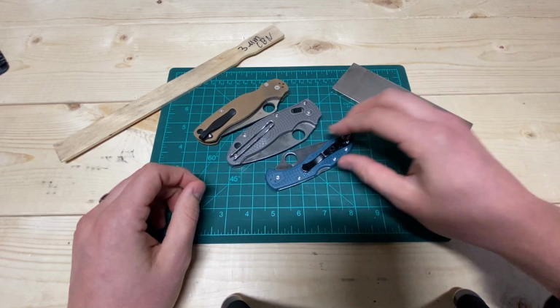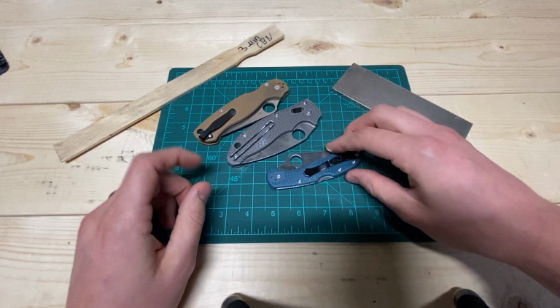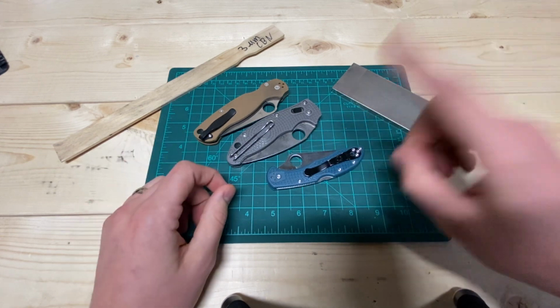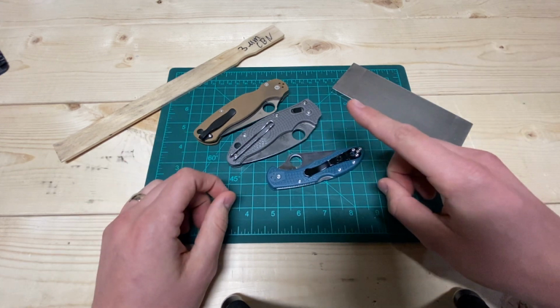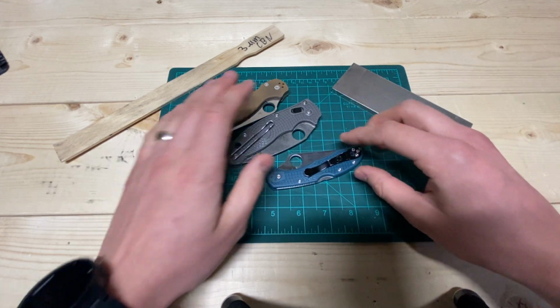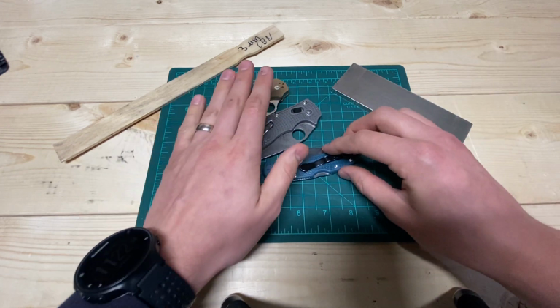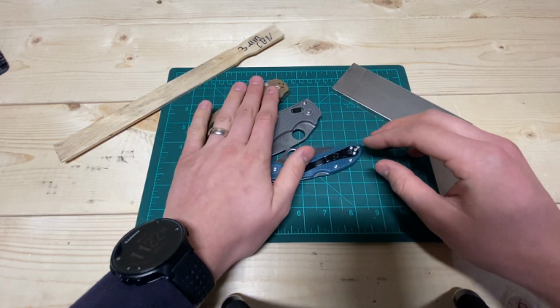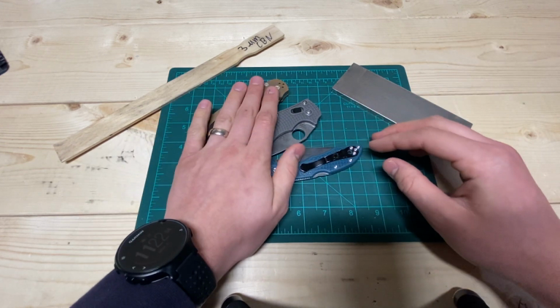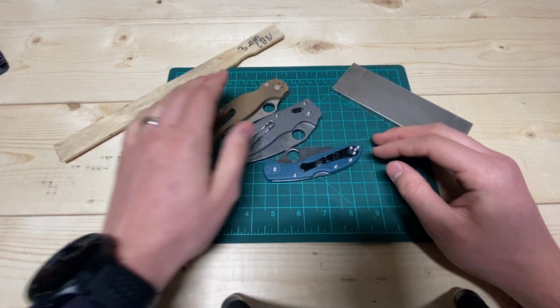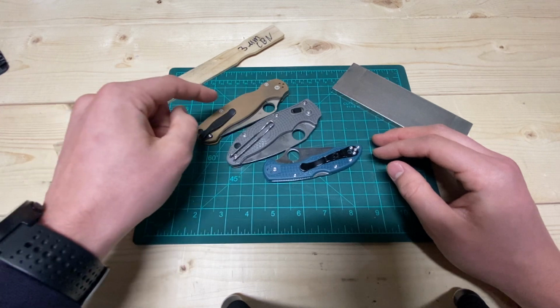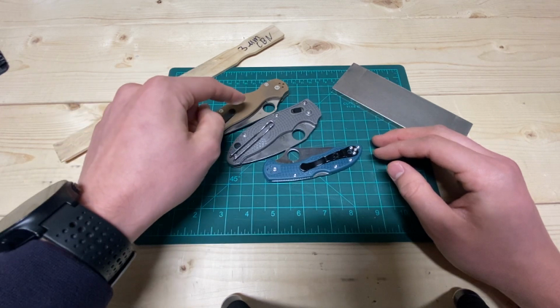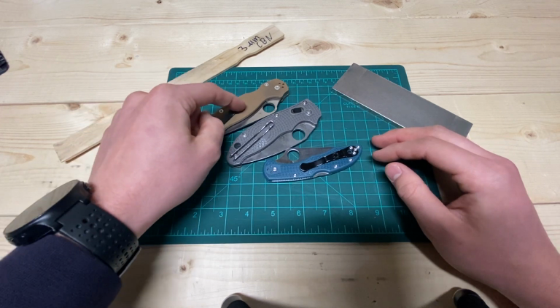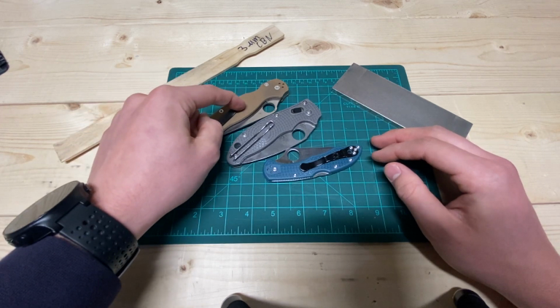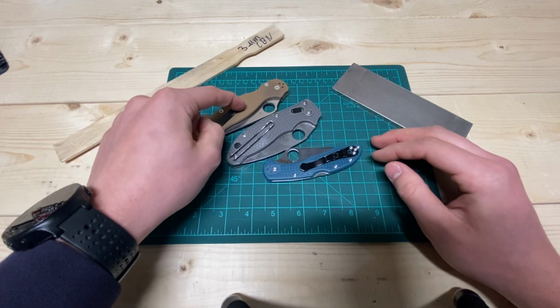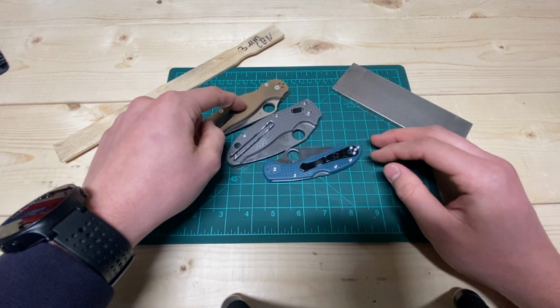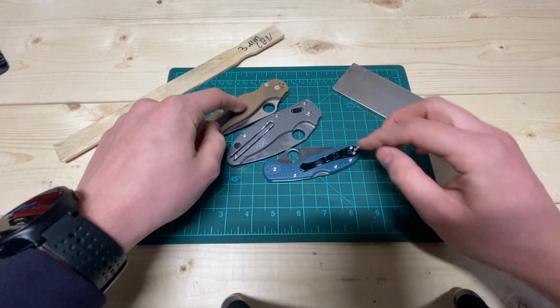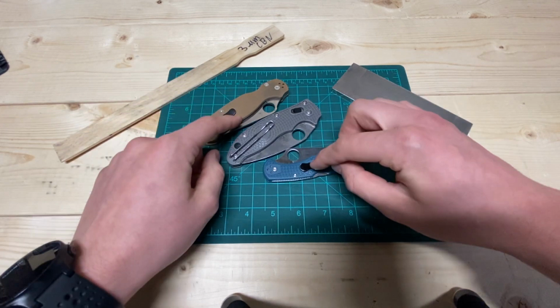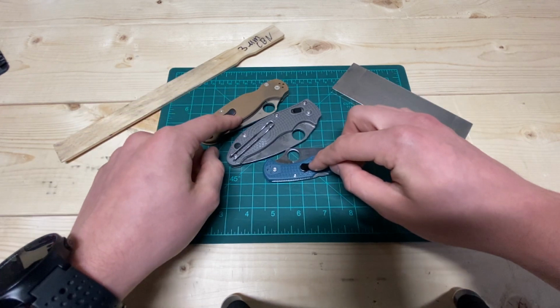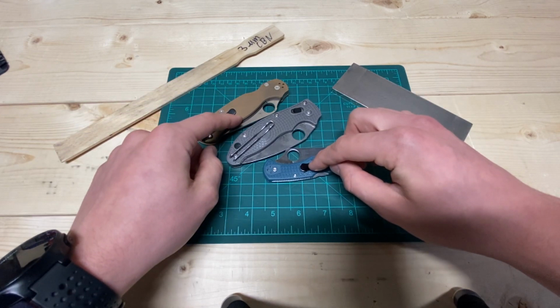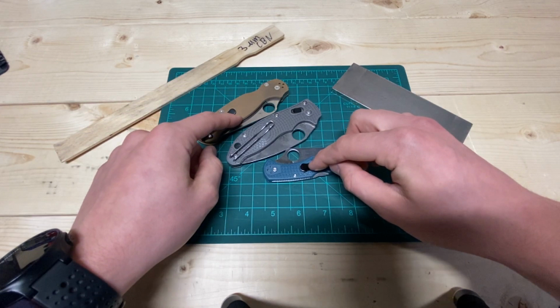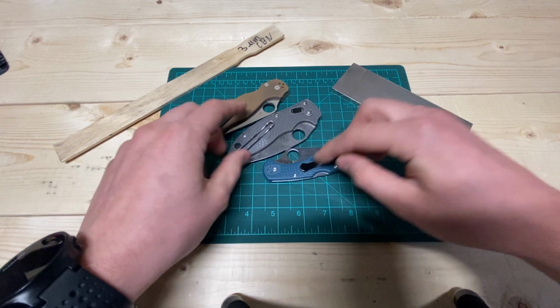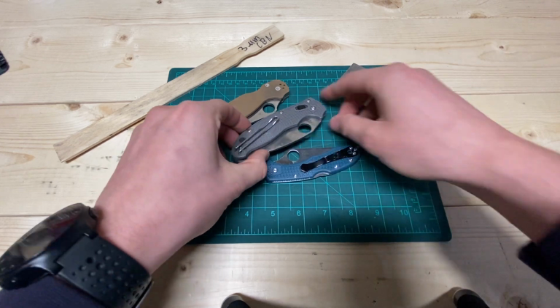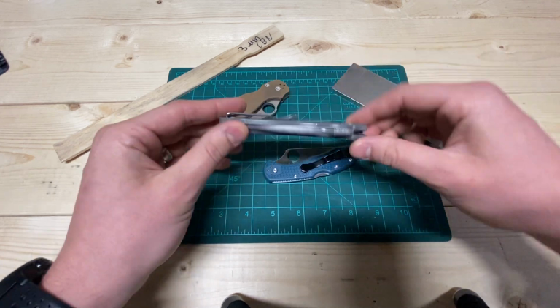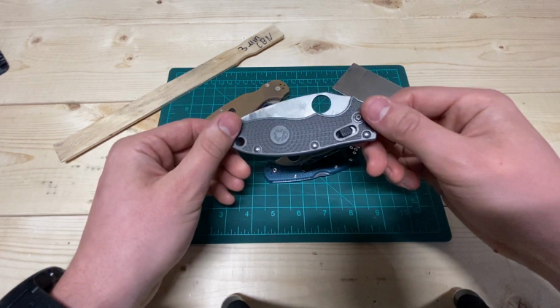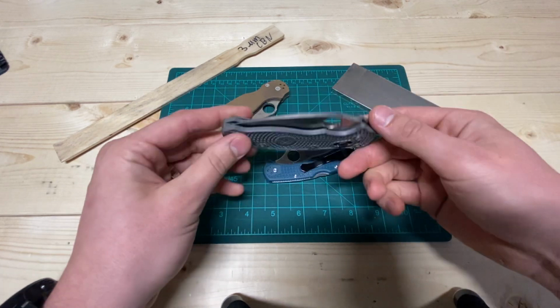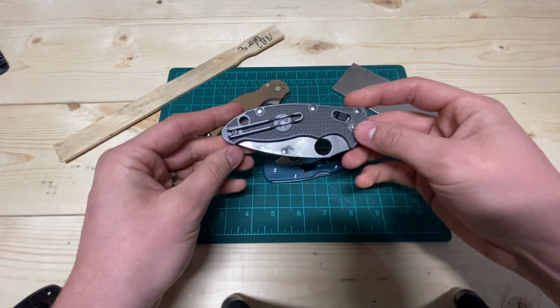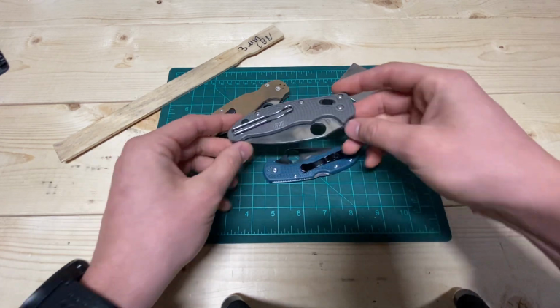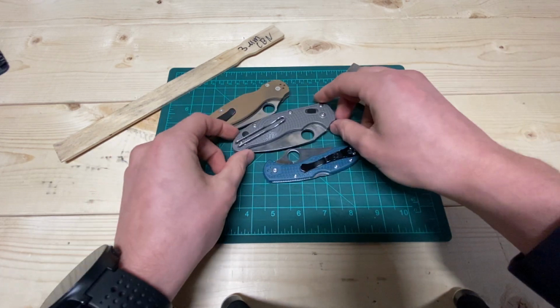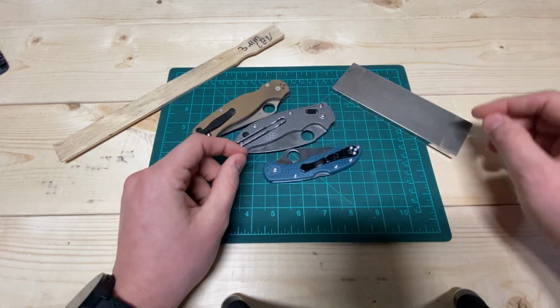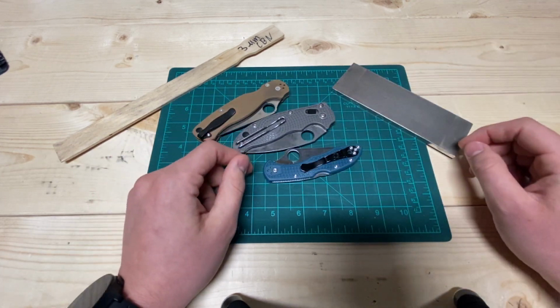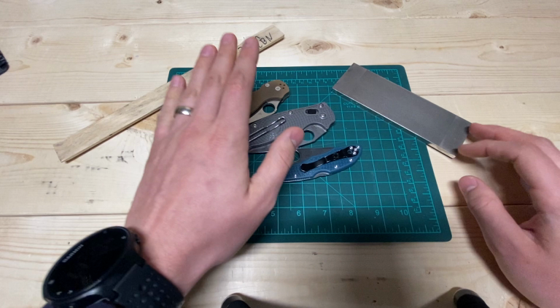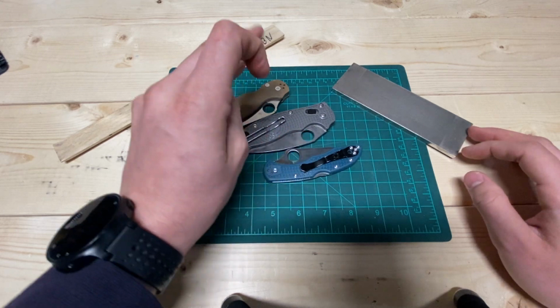These are all very hard steels. 10V and K390 are probably 64-ish and 64-65 Rockwell respectively, and then probably 67-69 Rockwell on the Maximate.